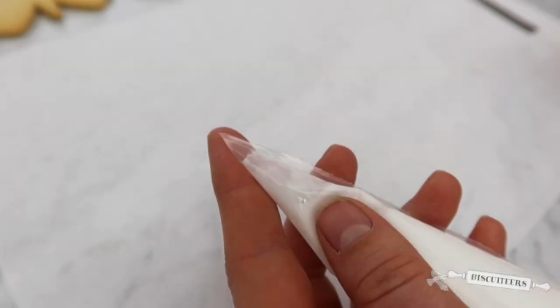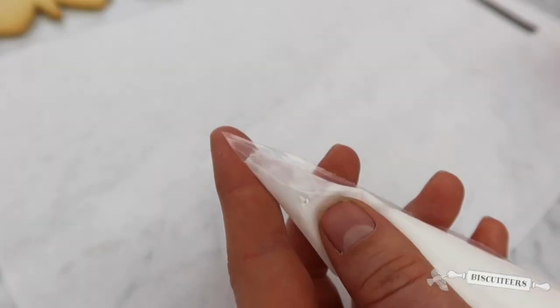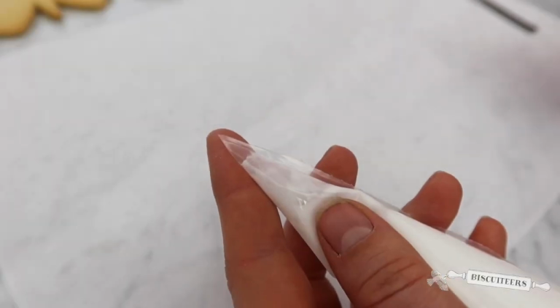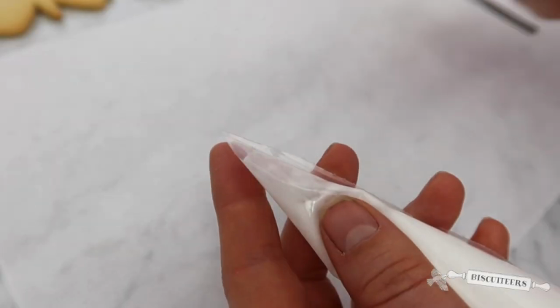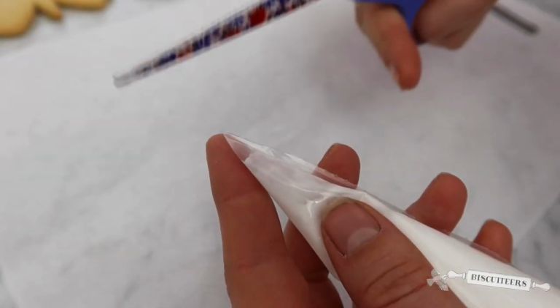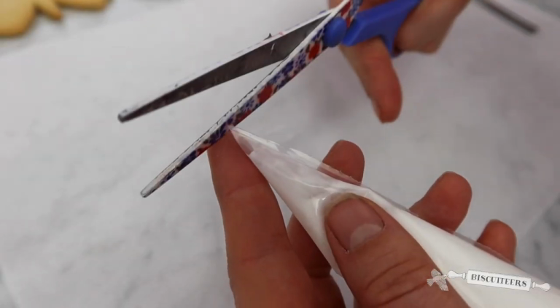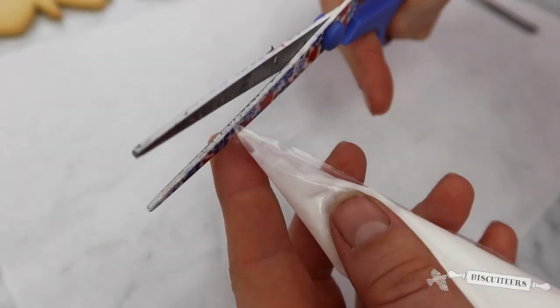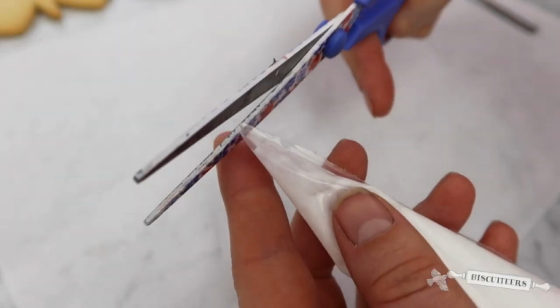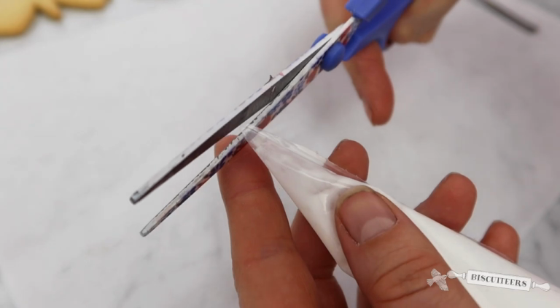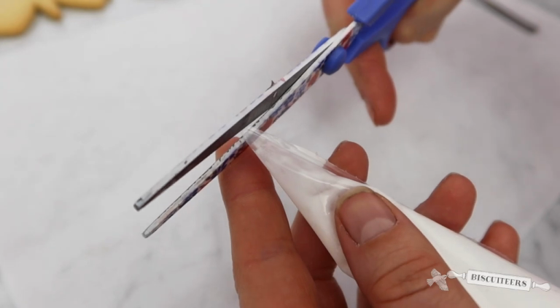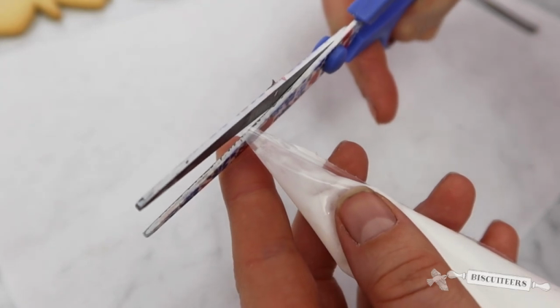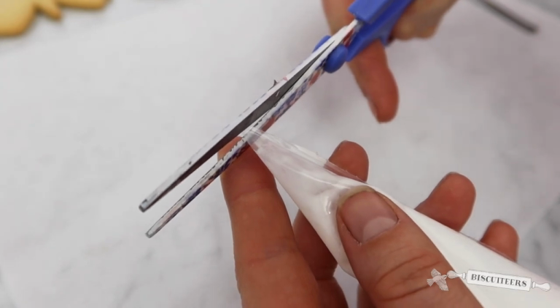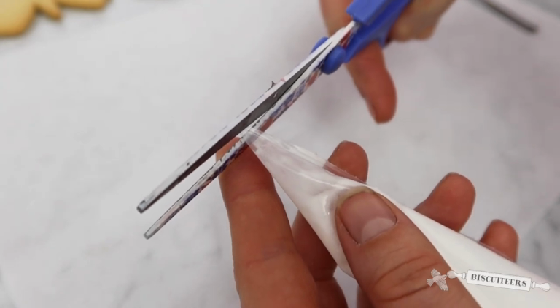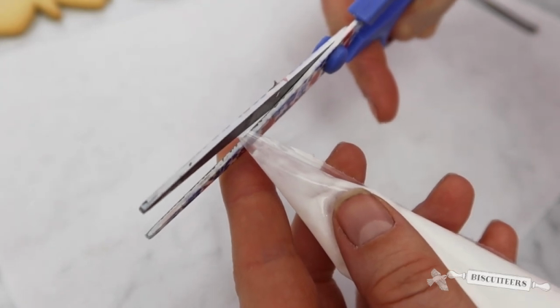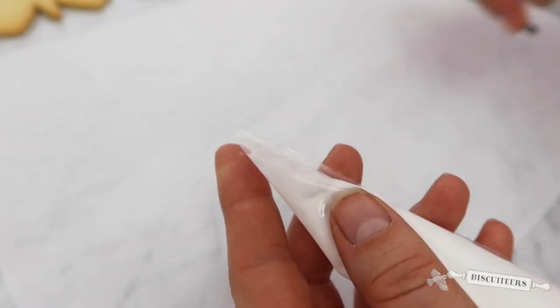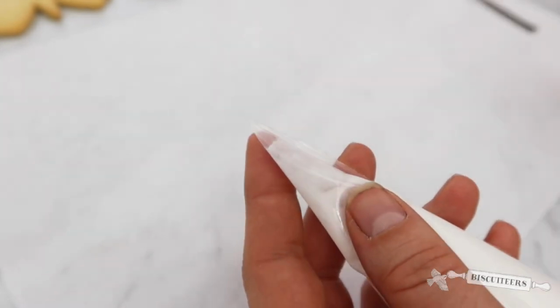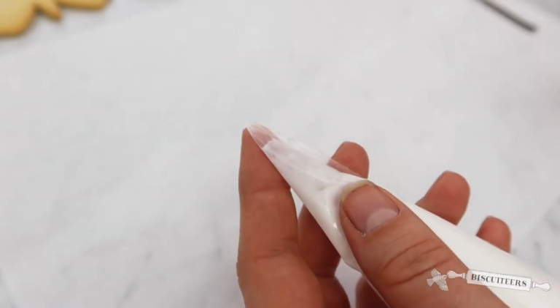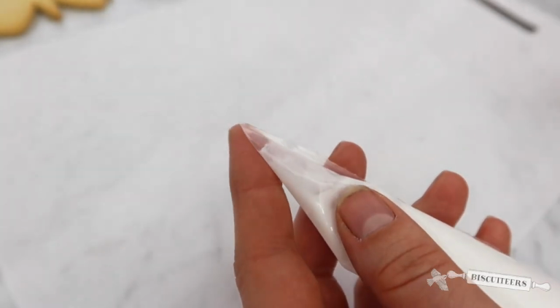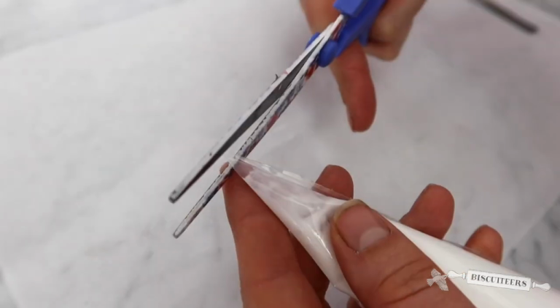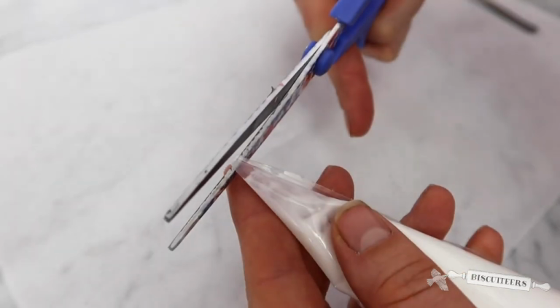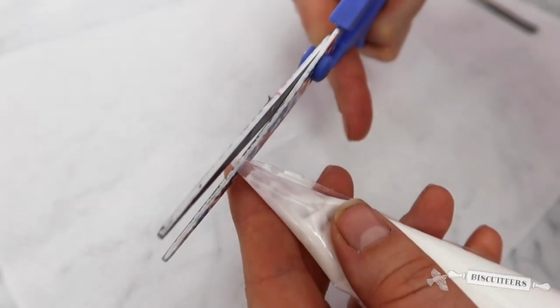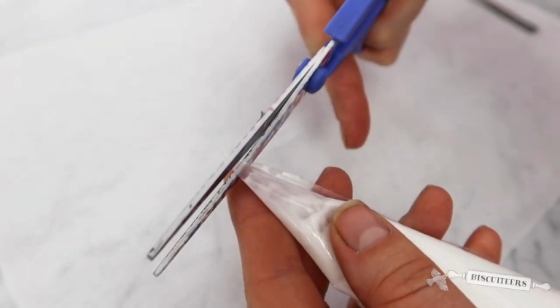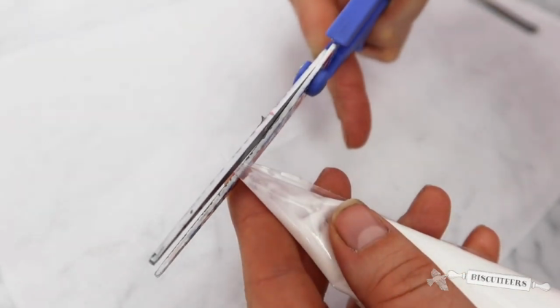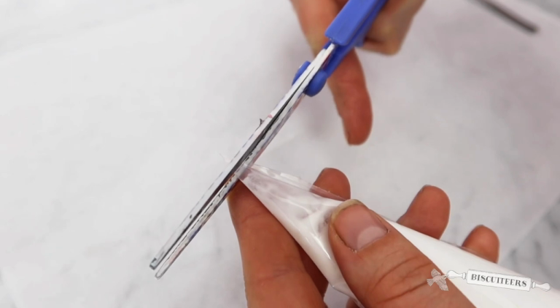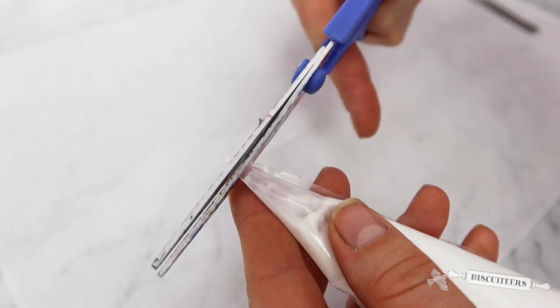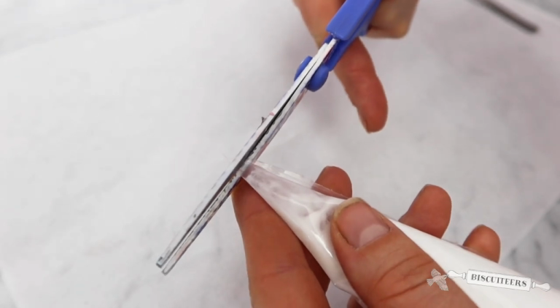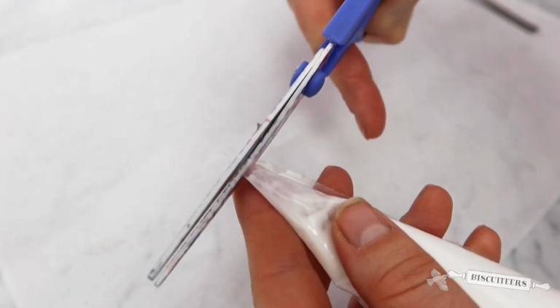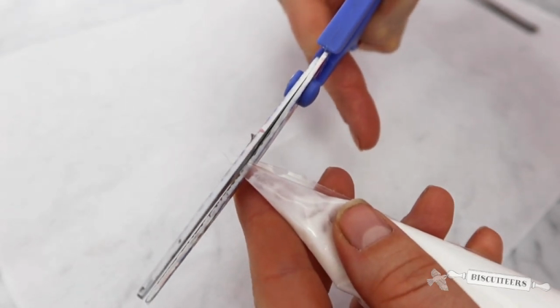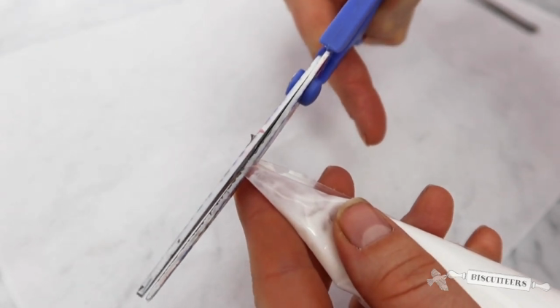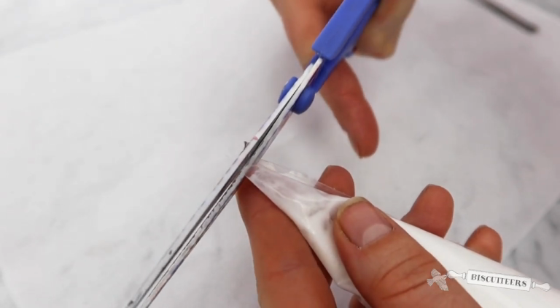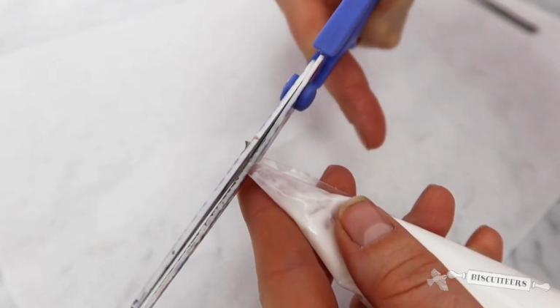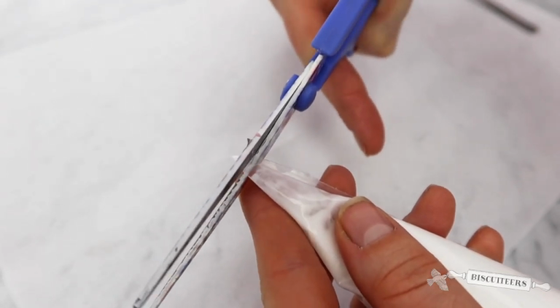When you're ready to begin decorating your biscuits, you'll need to snip the end of your line and your flood icing. Just take your scissors and snip straight across the top of your bag.